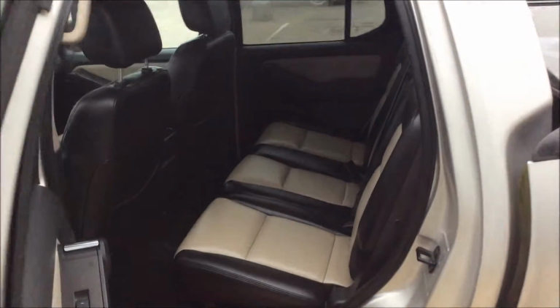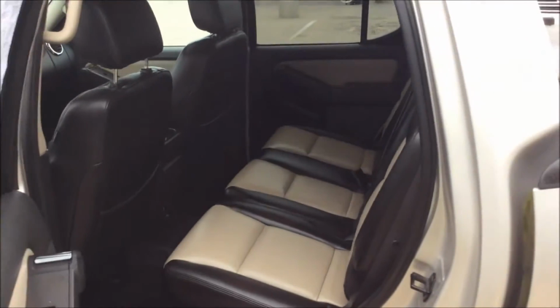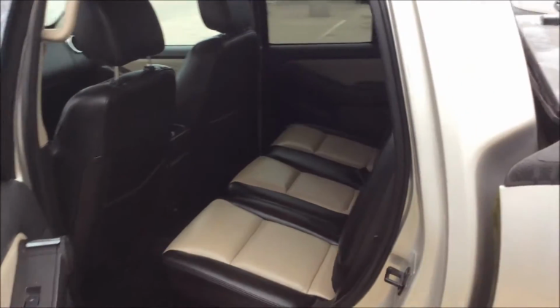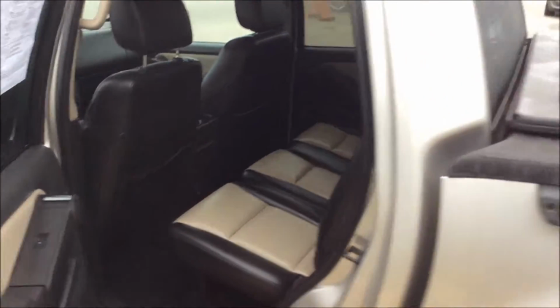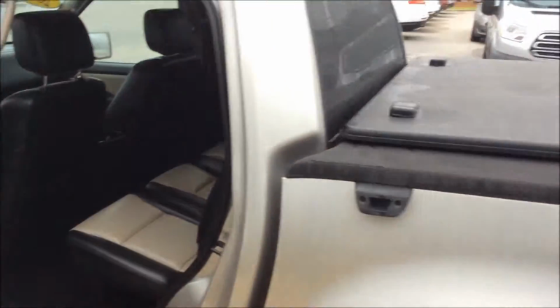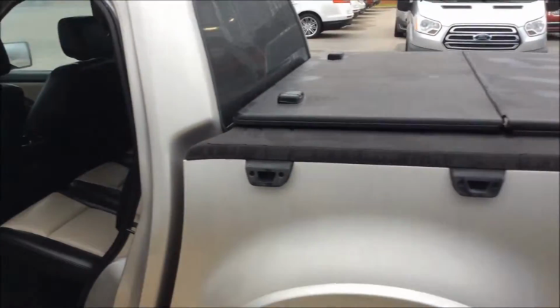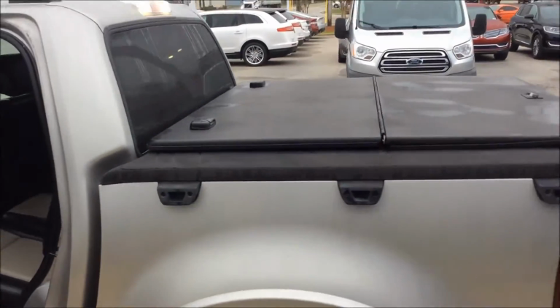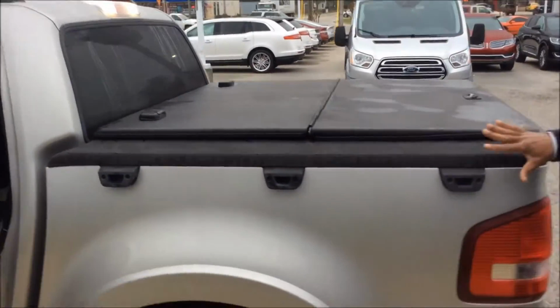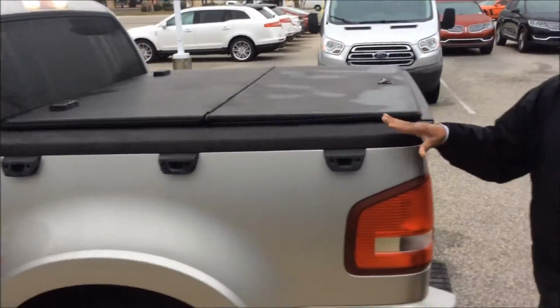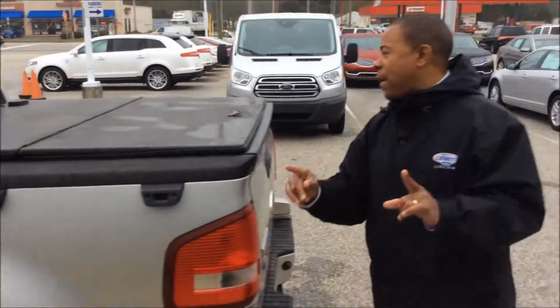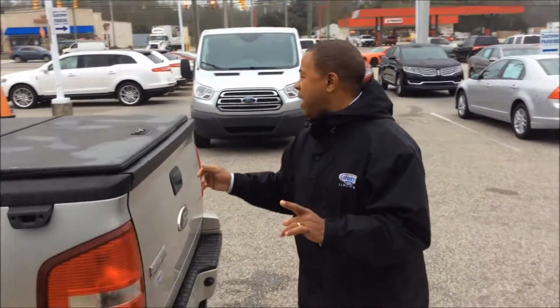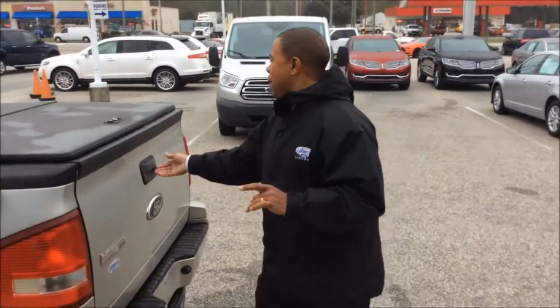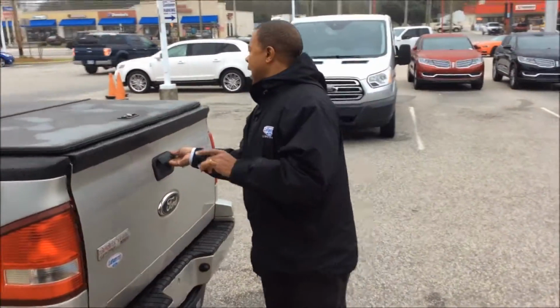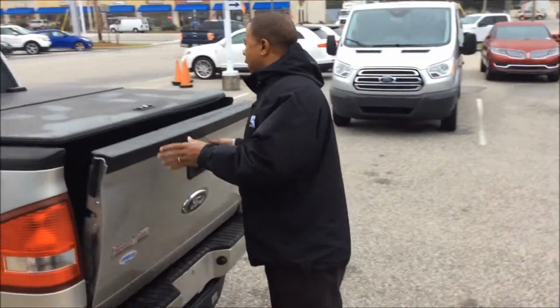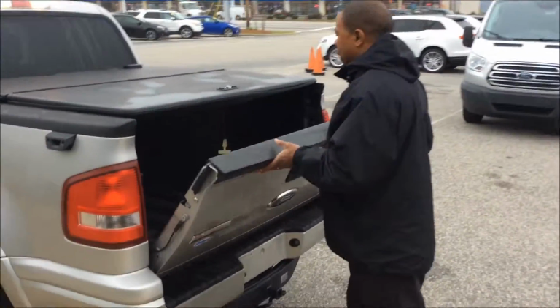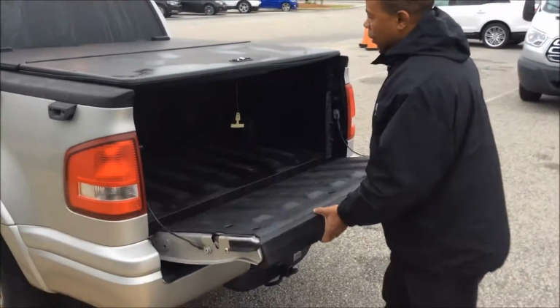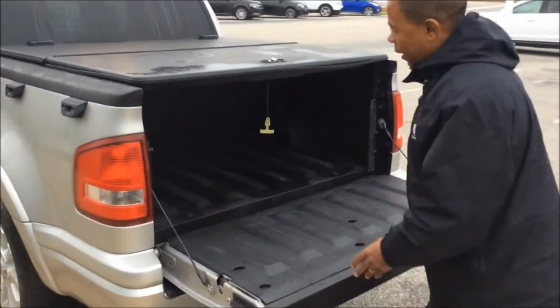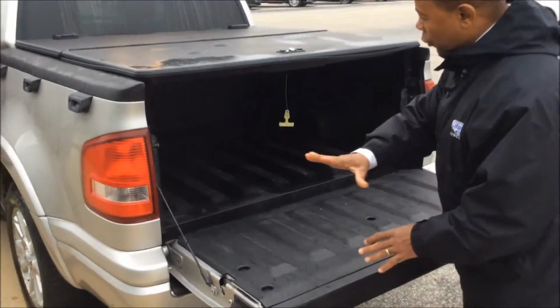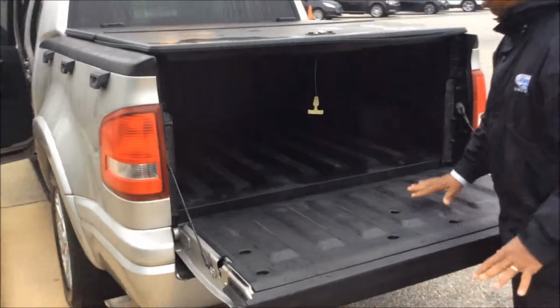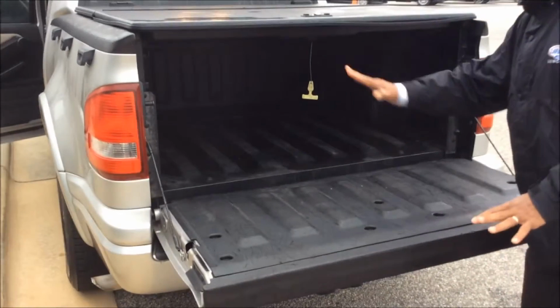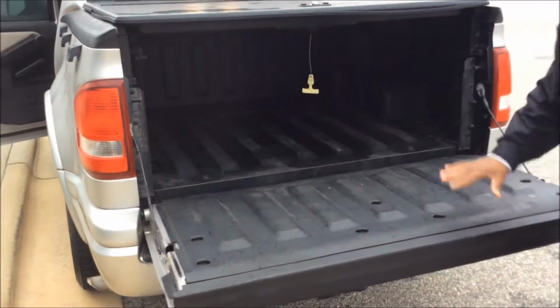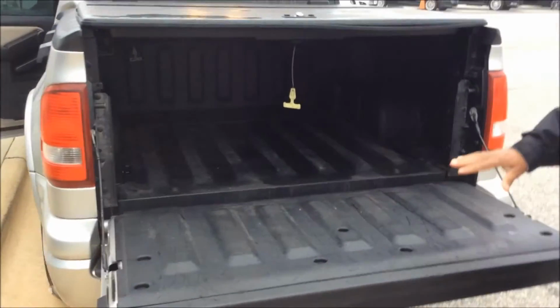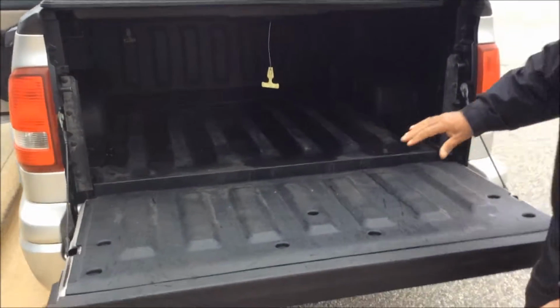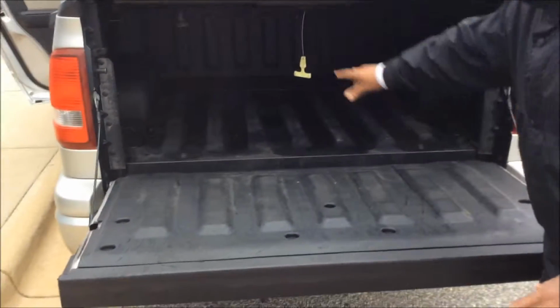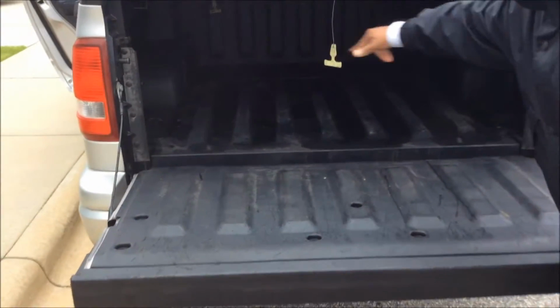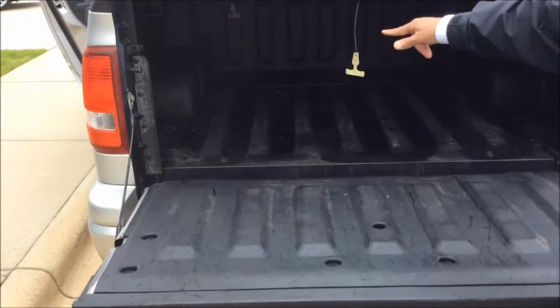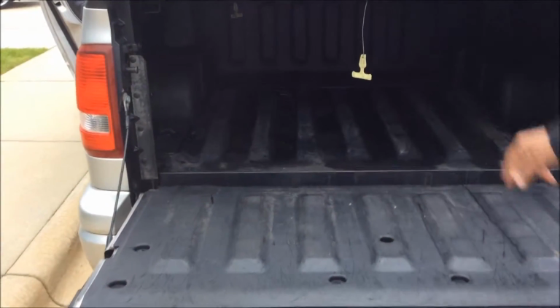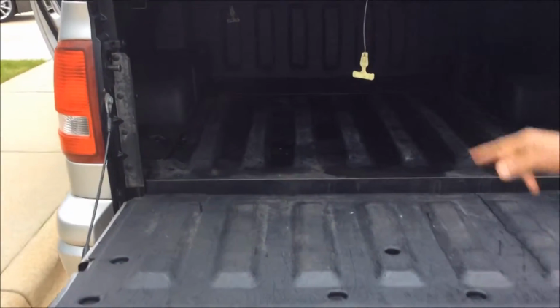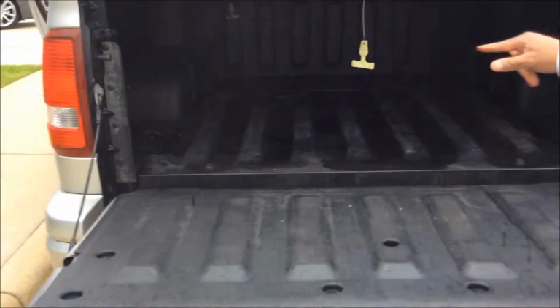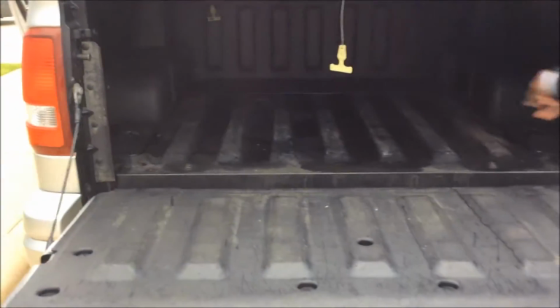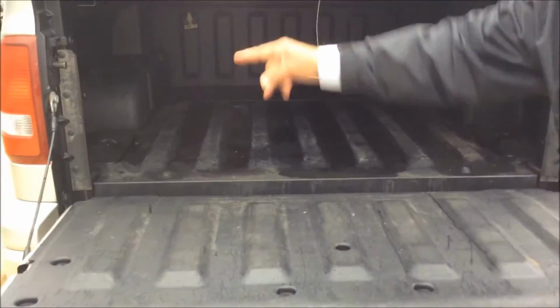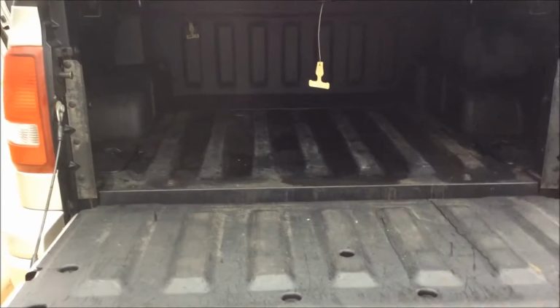Got our own built-in tonneau cover. Short four-foot bed, but very deep. It's called a Sports Trek for a reason, ladies and gentlemen — got the cooler in there for you, and the things for your bait and tackle.